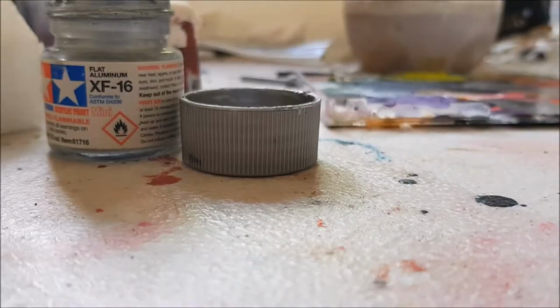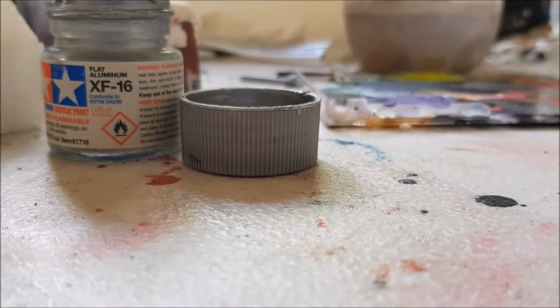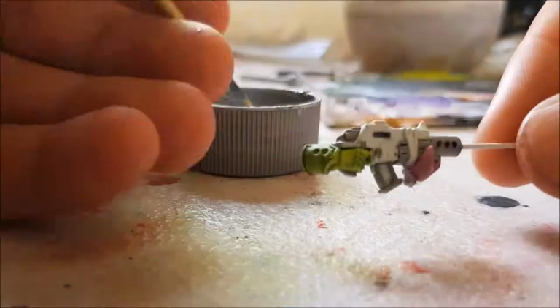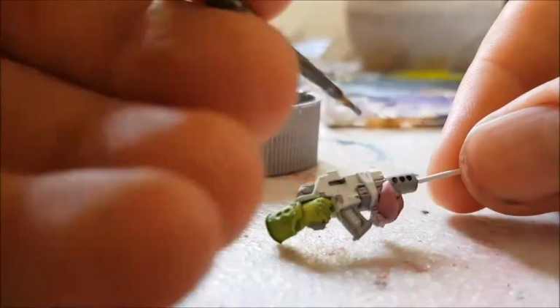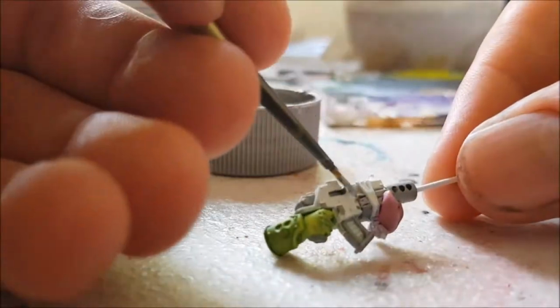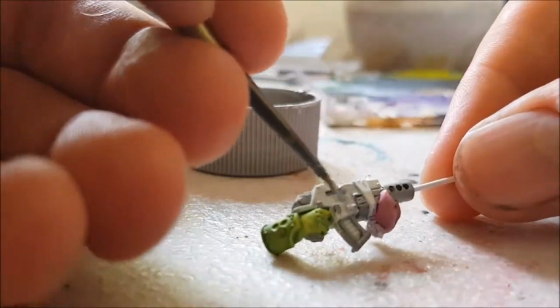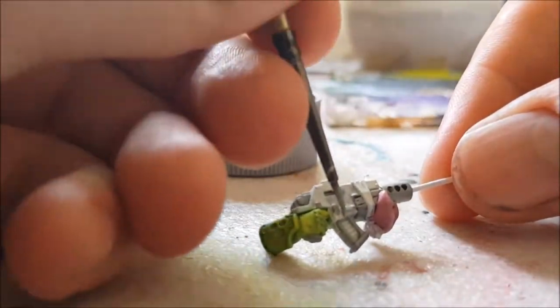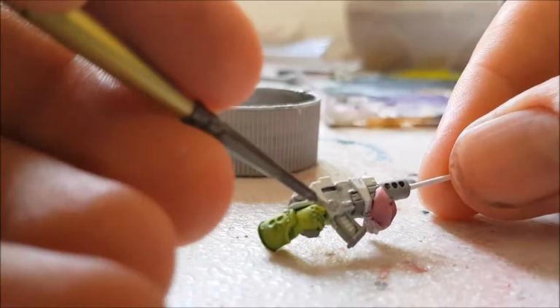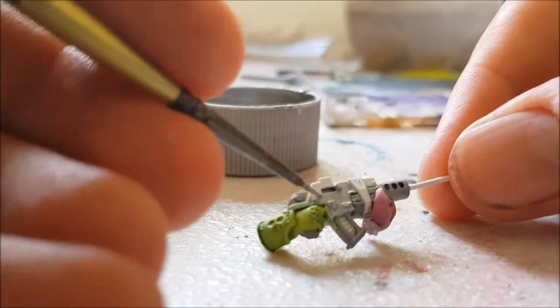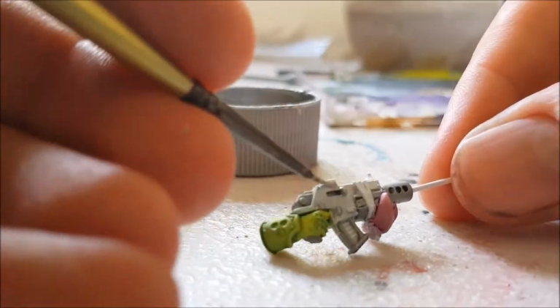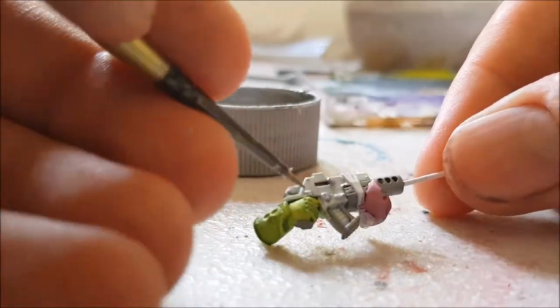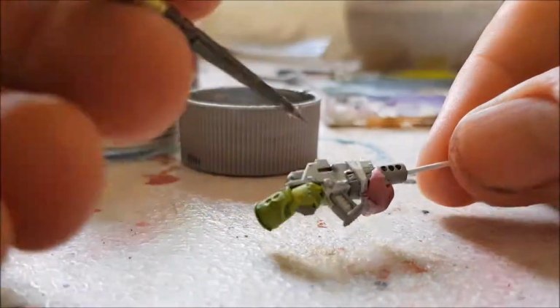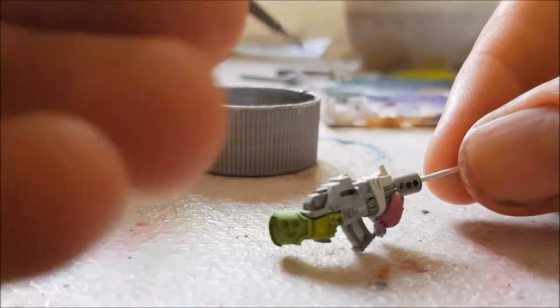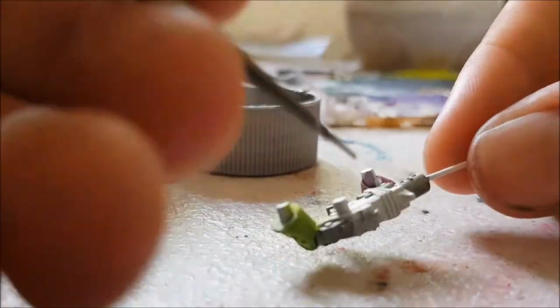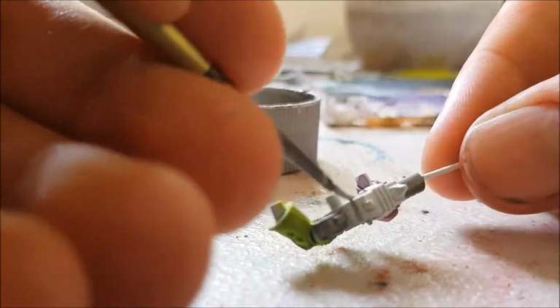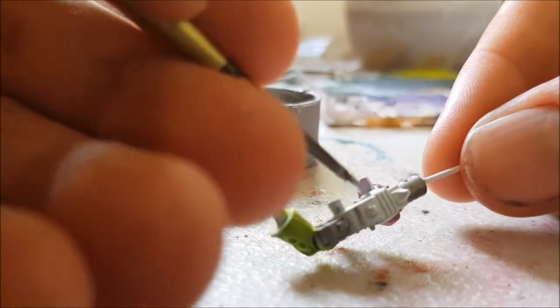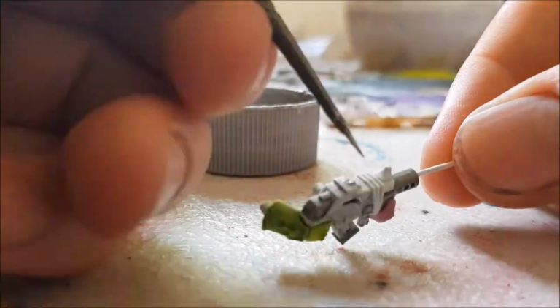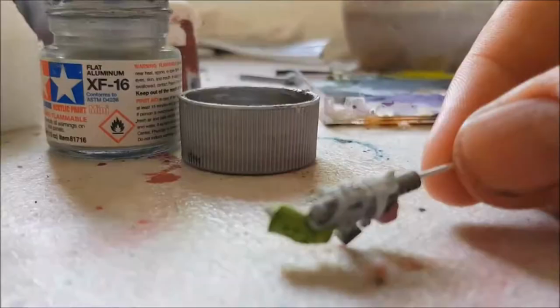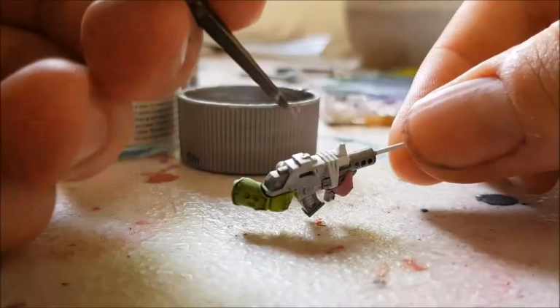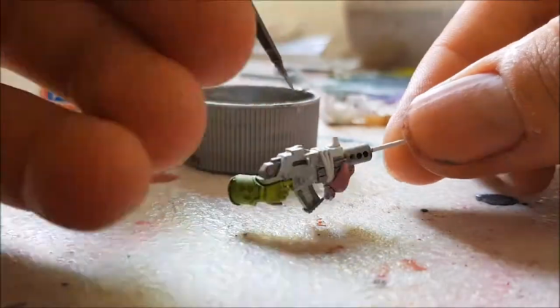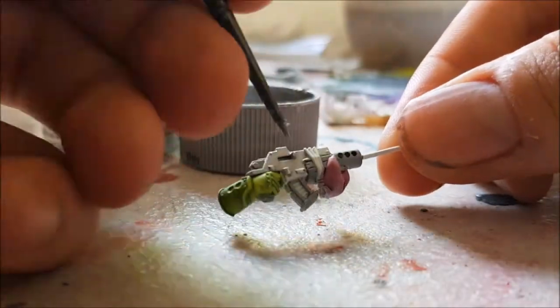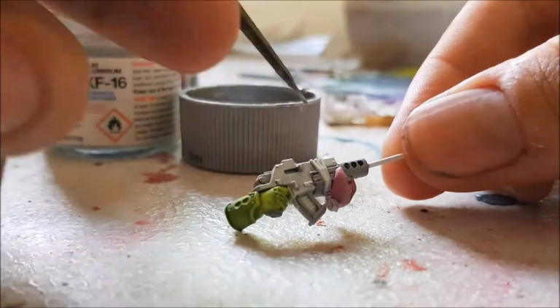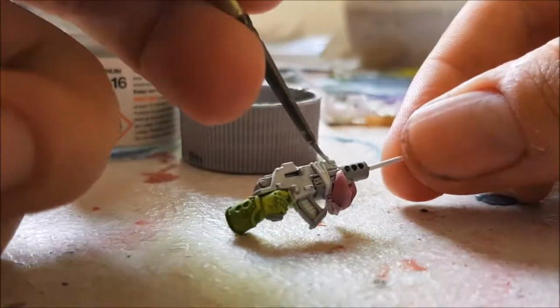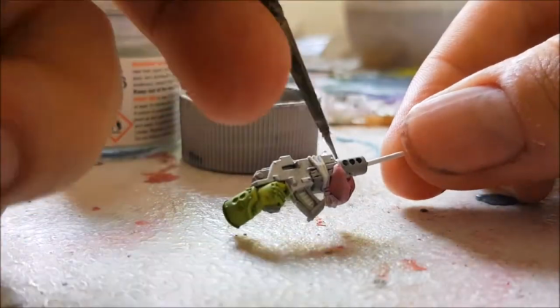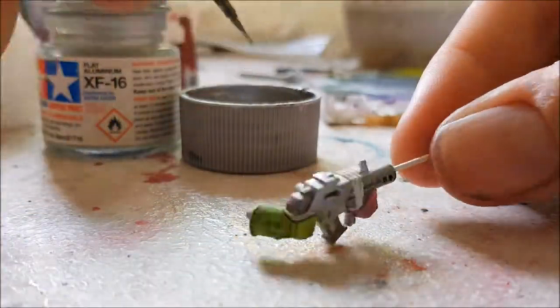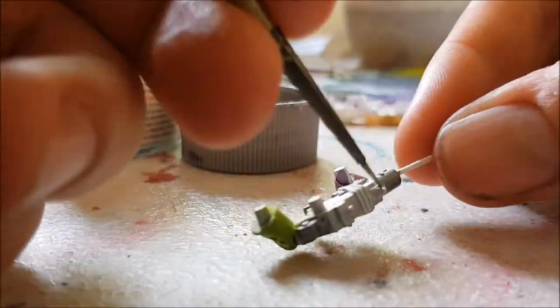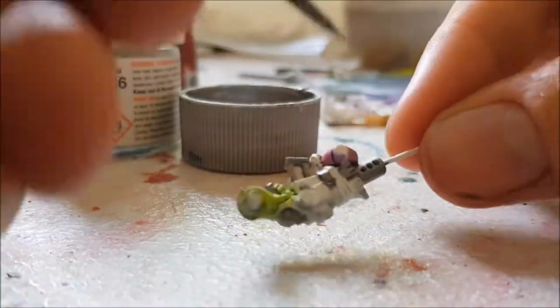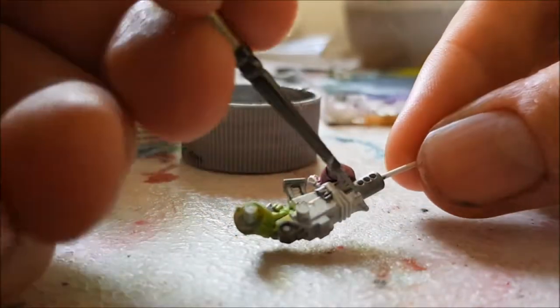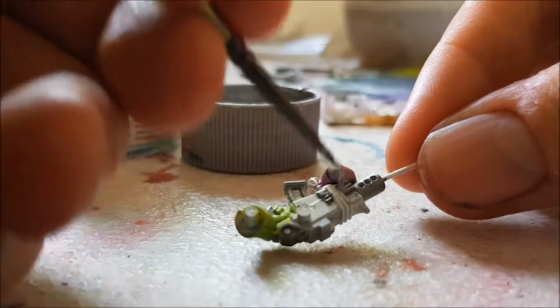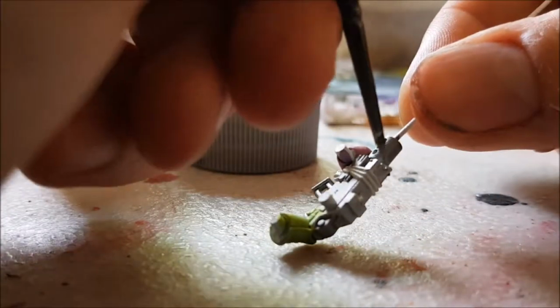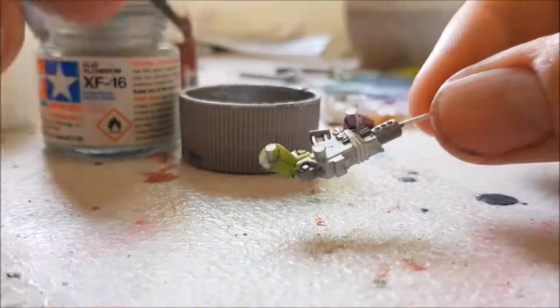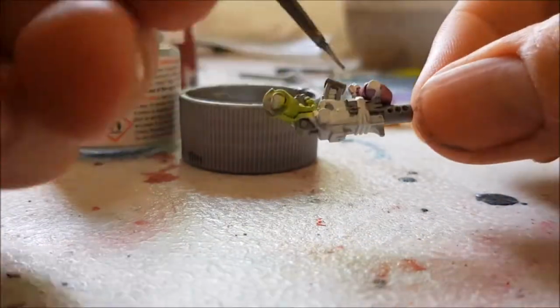Here I started doing the body of the rifle in Tamiya's XF-16 Flat Aluminum. I also did some other various metallic parts in this paint, but much like the black, it's not very entertaining to look at, so it's also been sped up quite a lot.